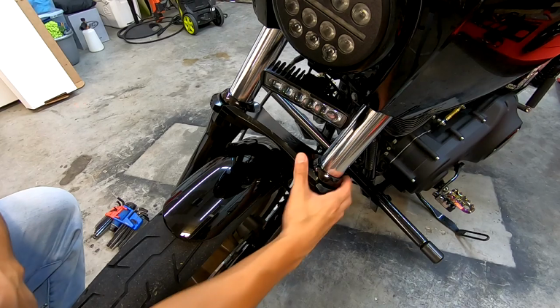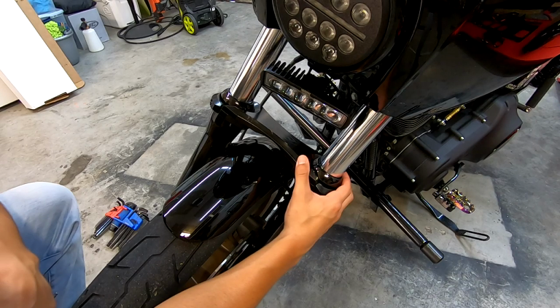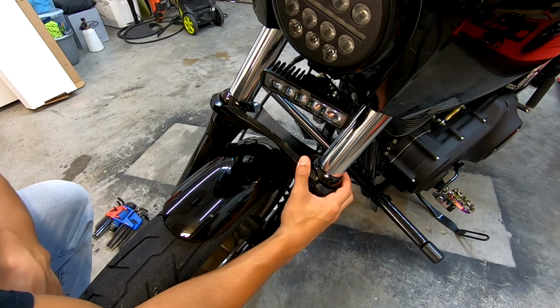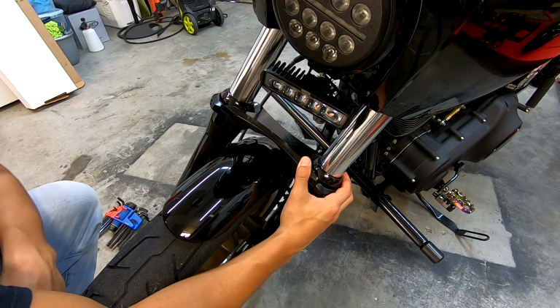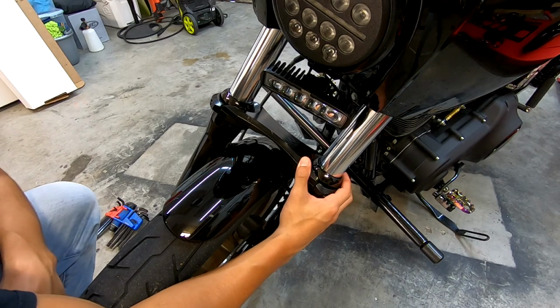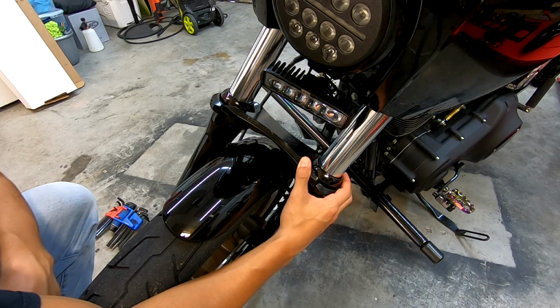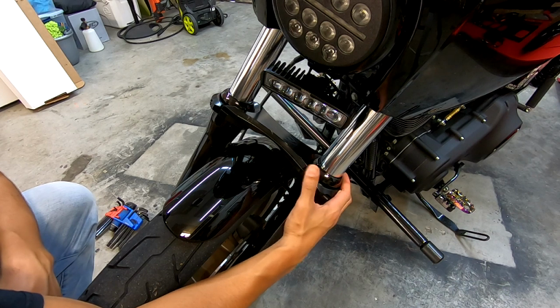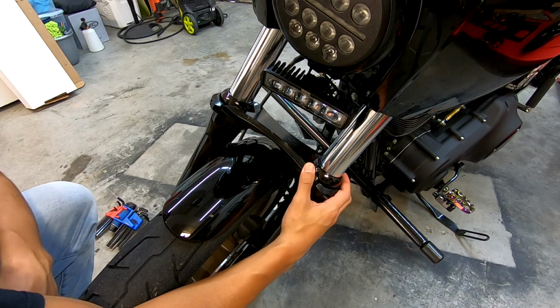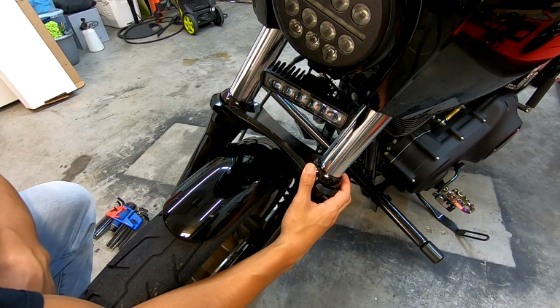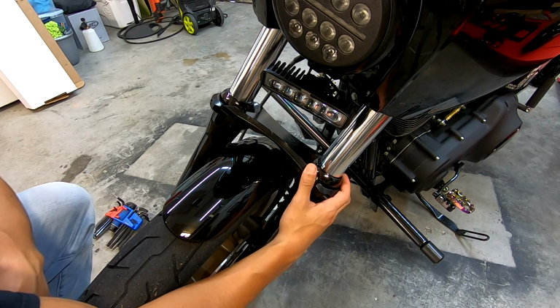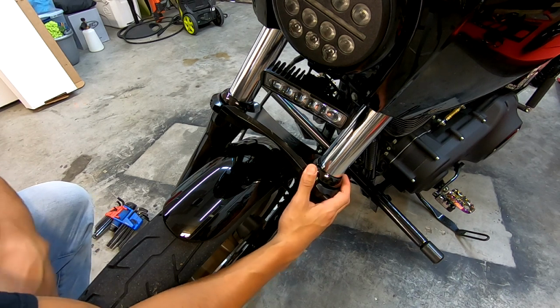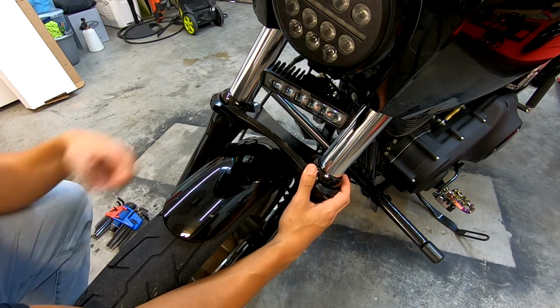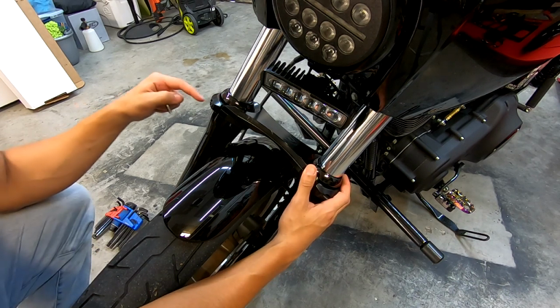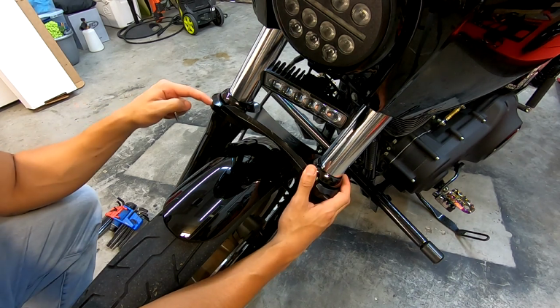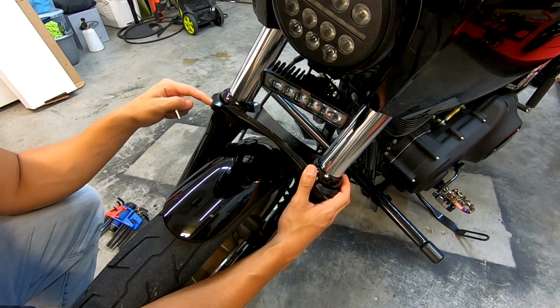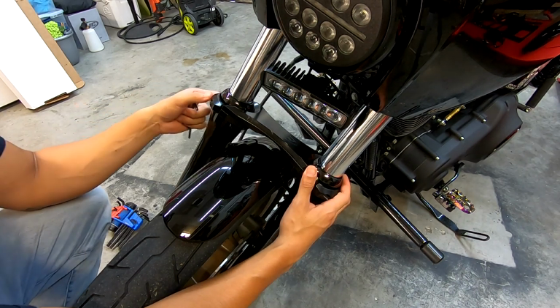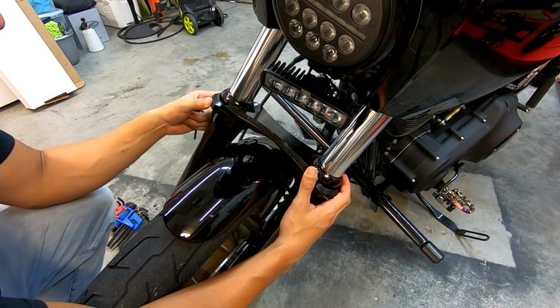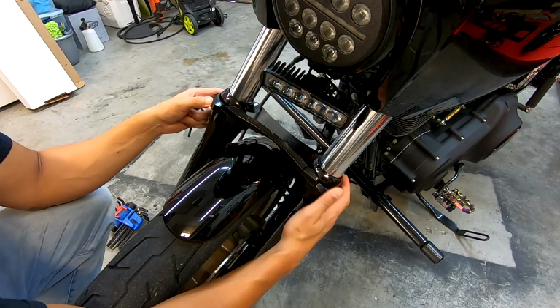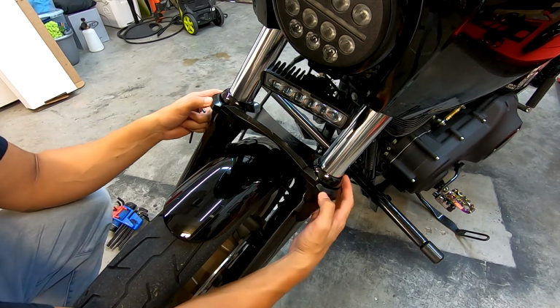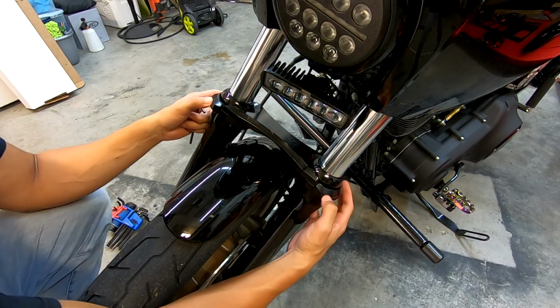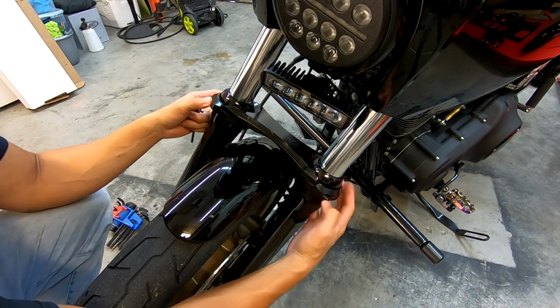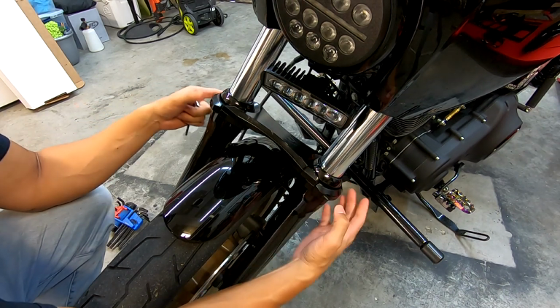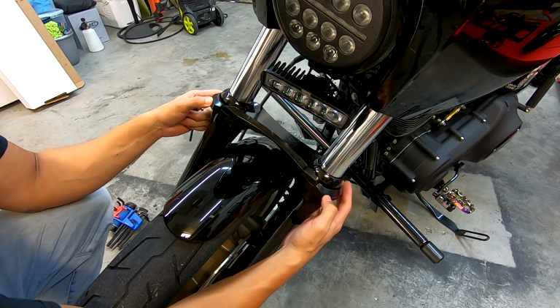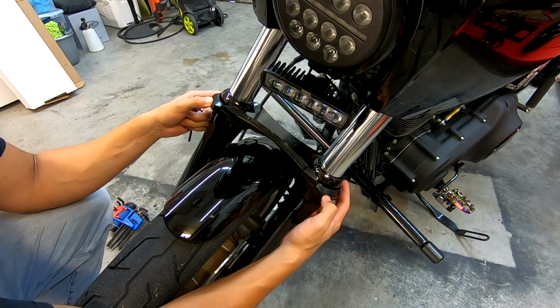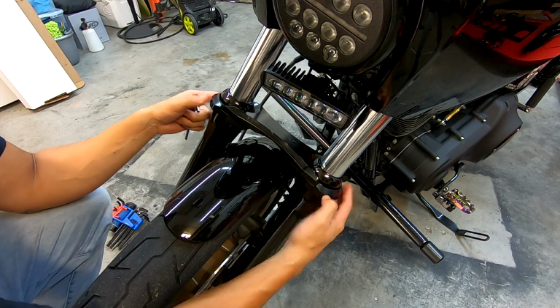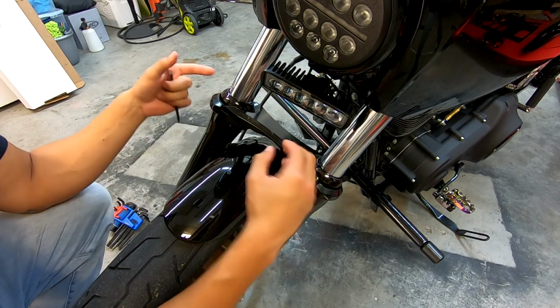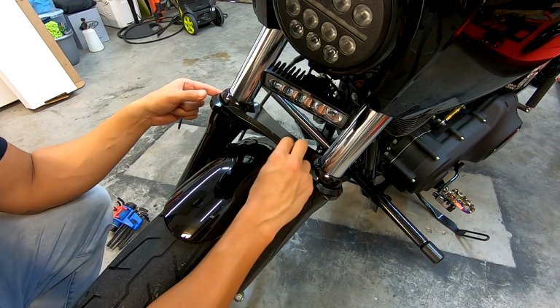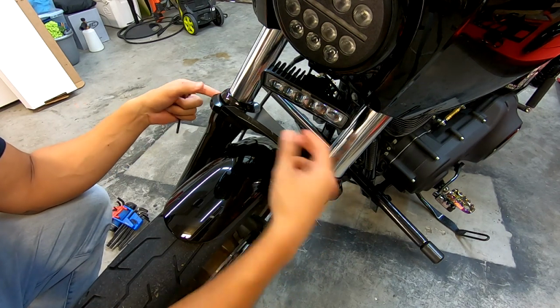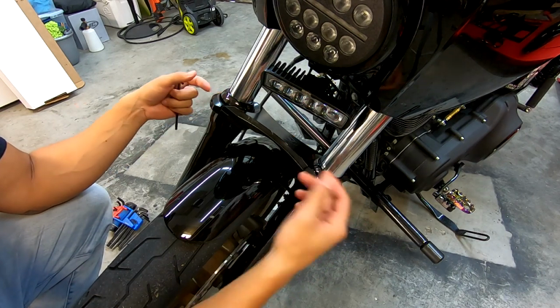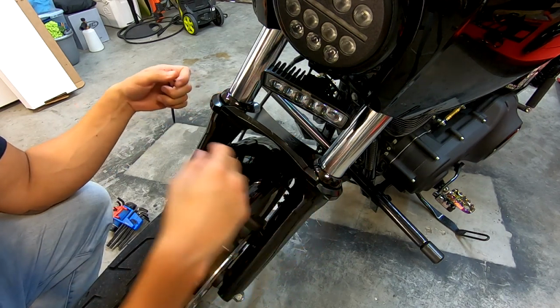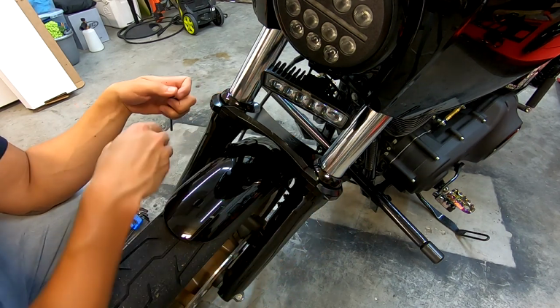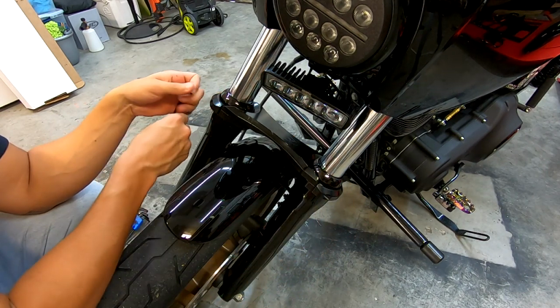Alright guys, first things first, I'm going to remove the fork brace. There are going to be four allen key bolts I need to remove to loosen up the end caps so I can take the fork brace off.